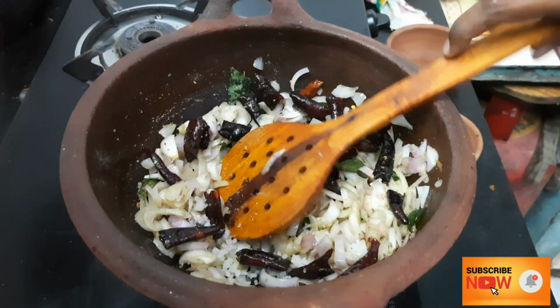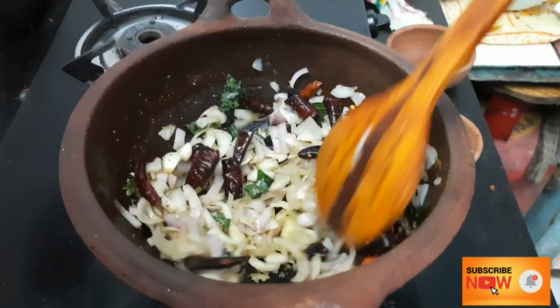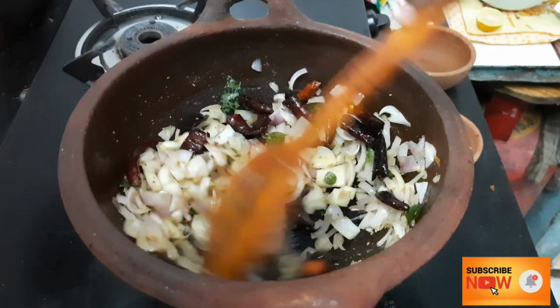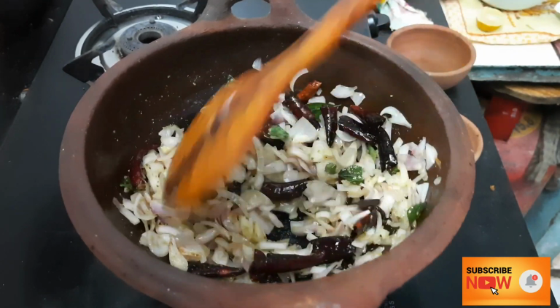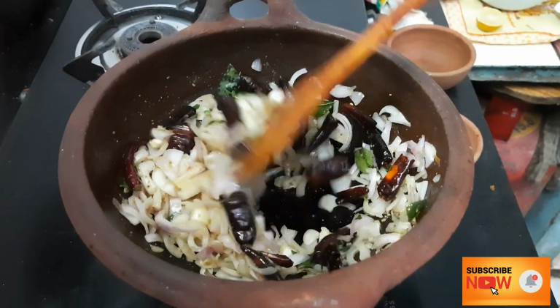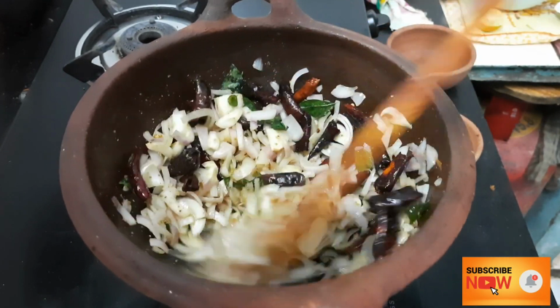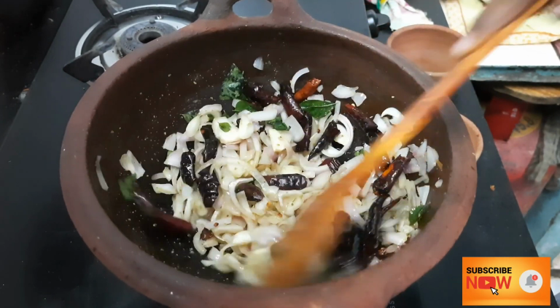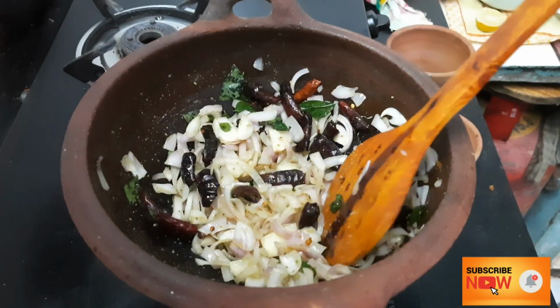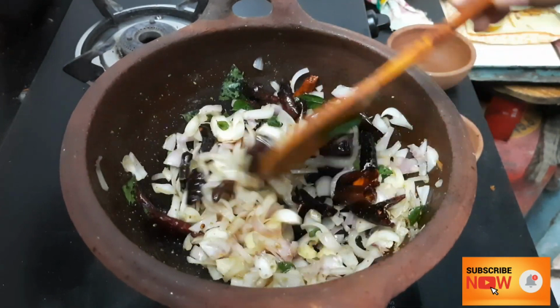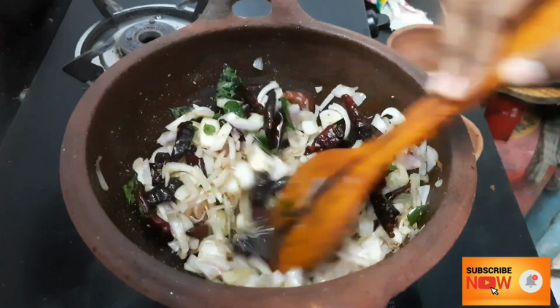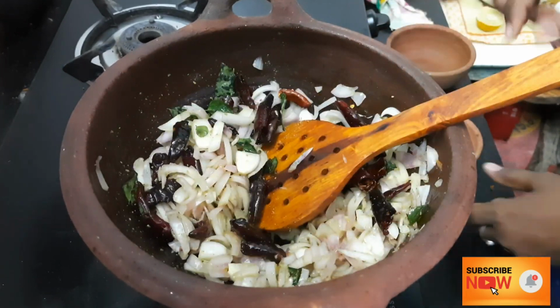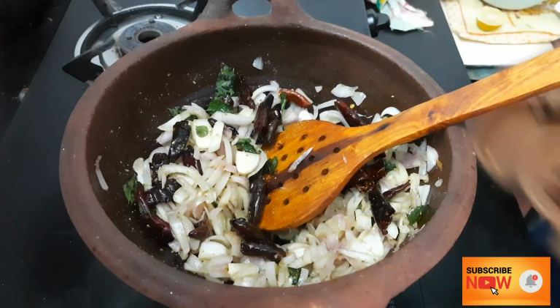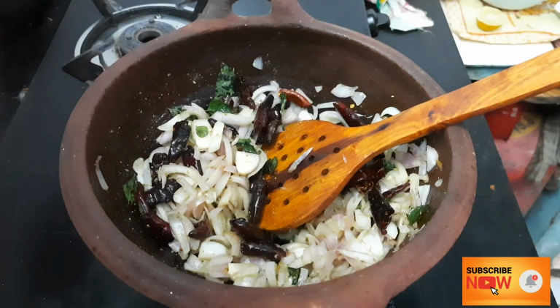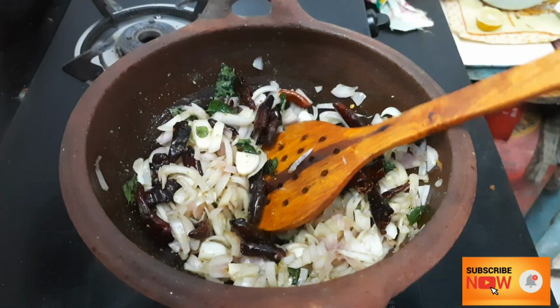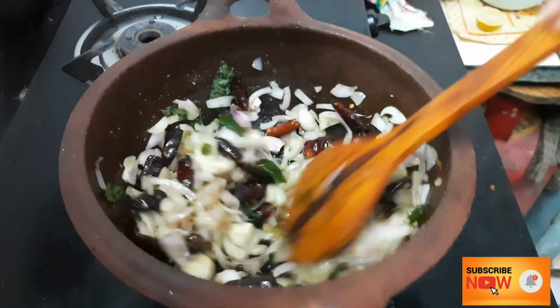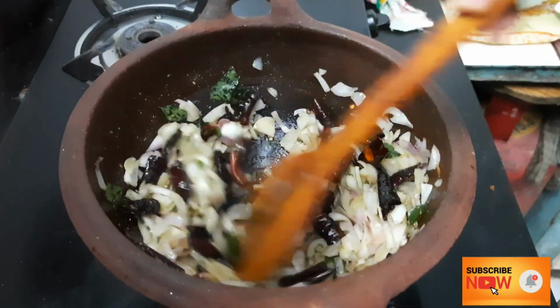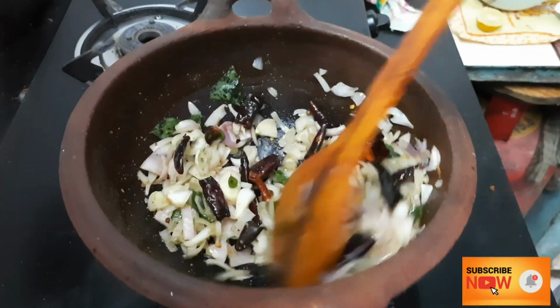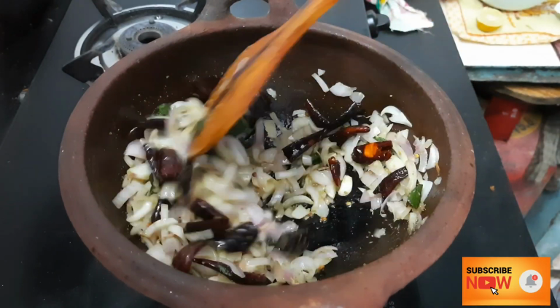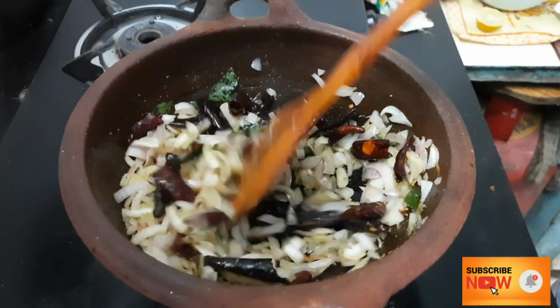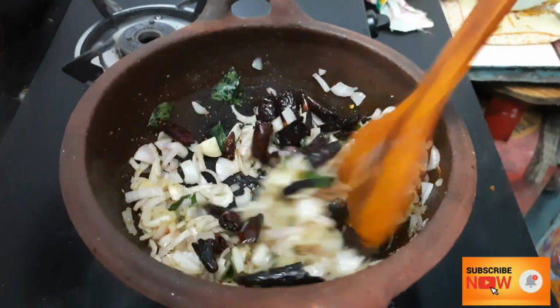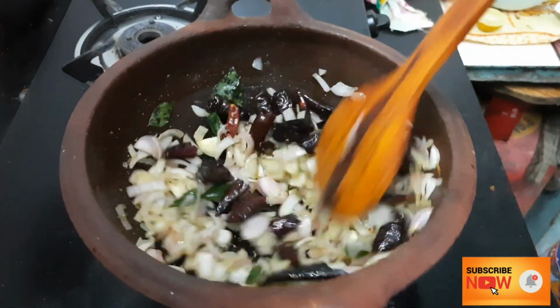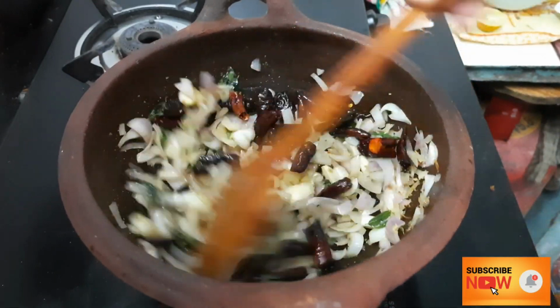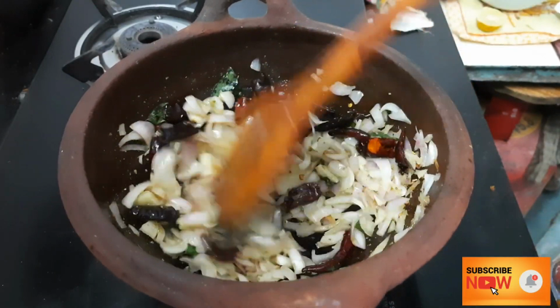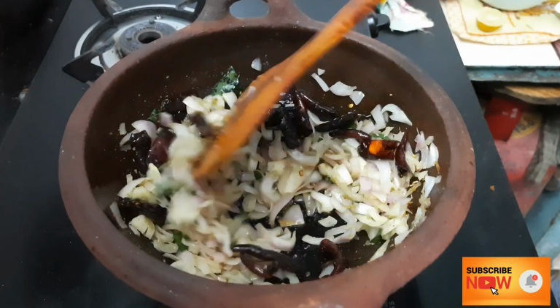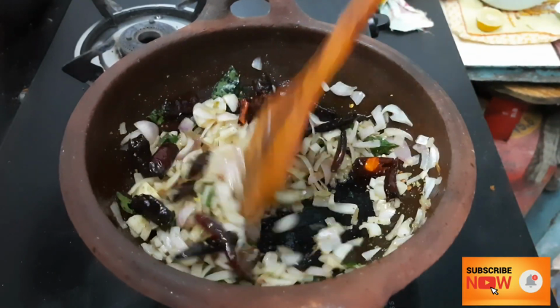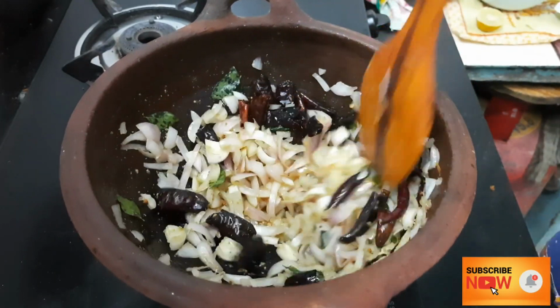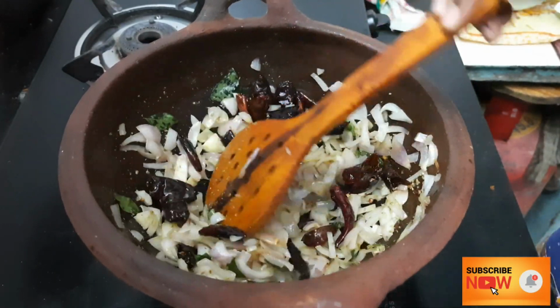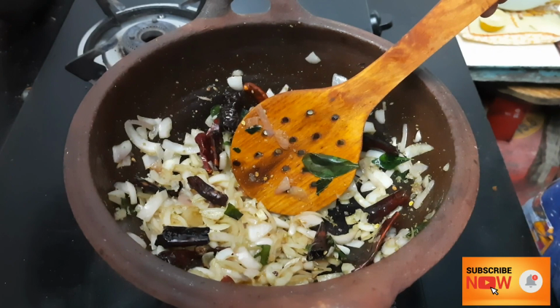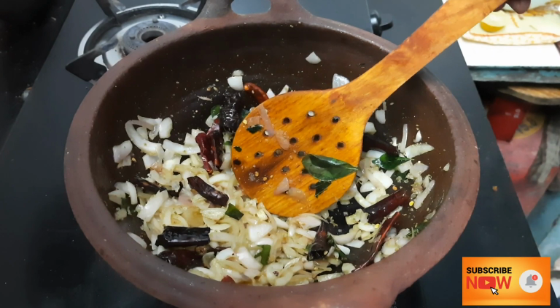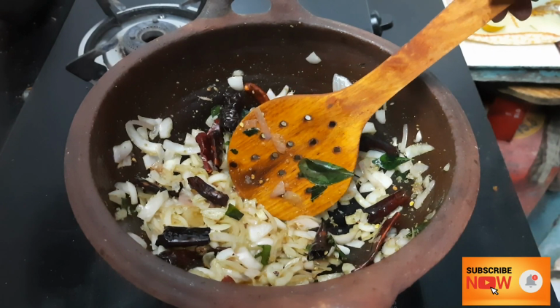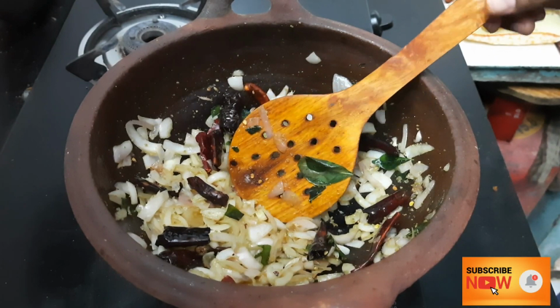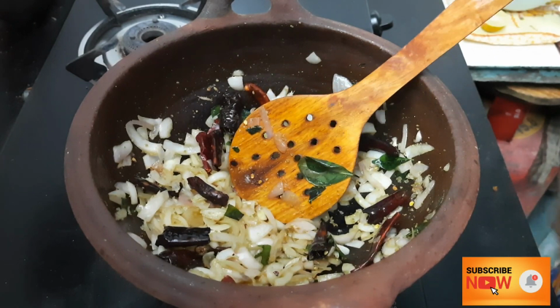We will add some salt and heat the raw seeds. Add some salt to the first layer. Use raw seeds that give a good taste.